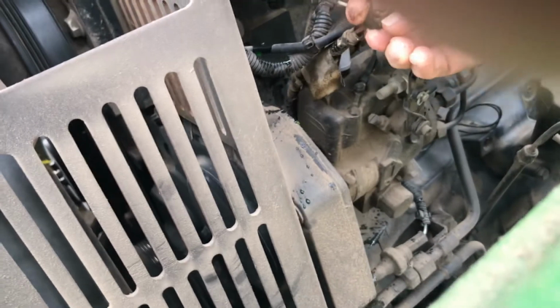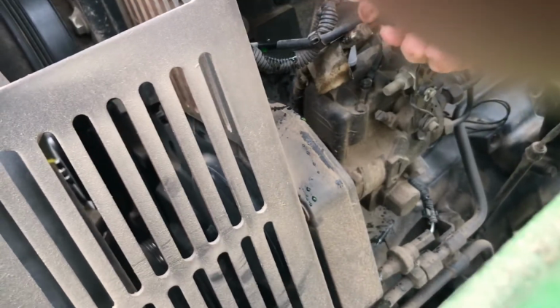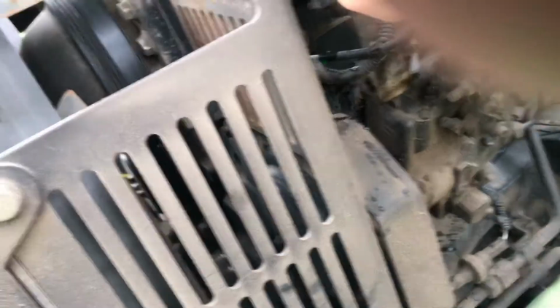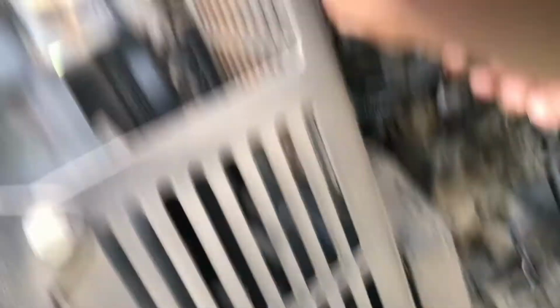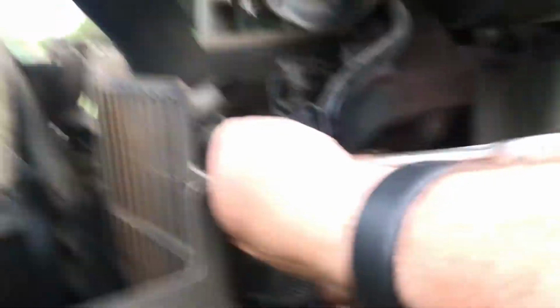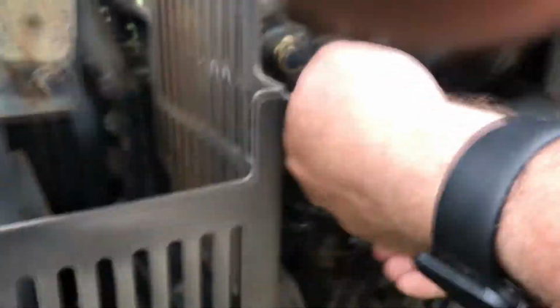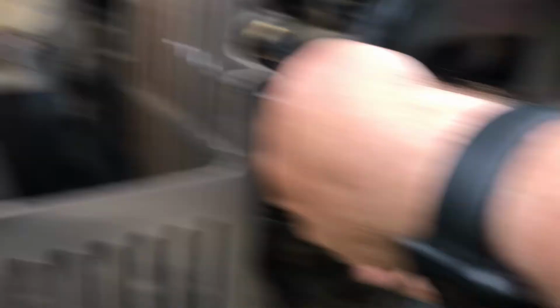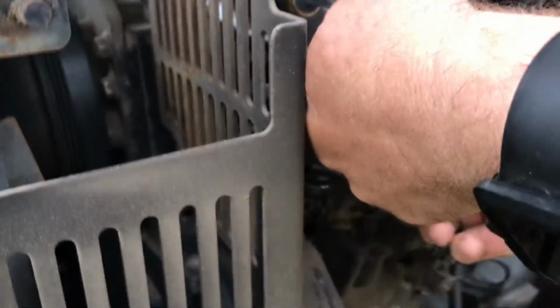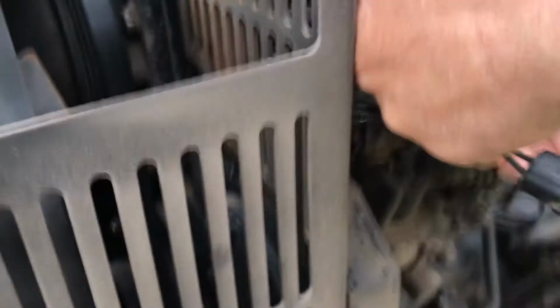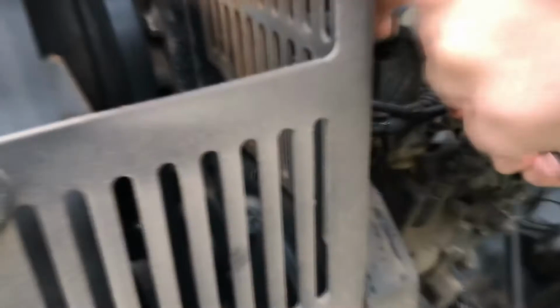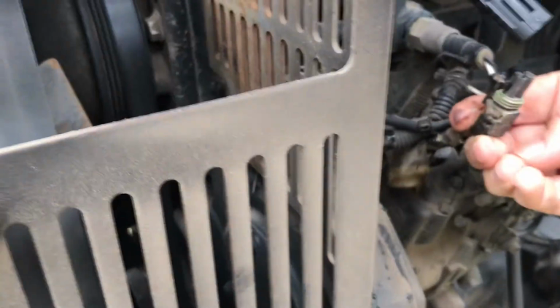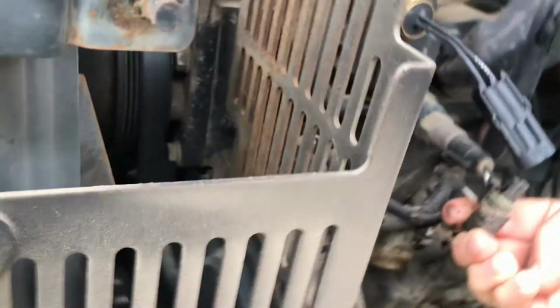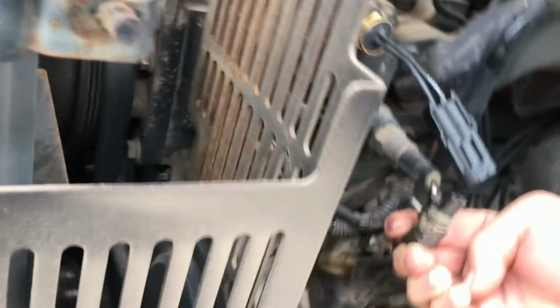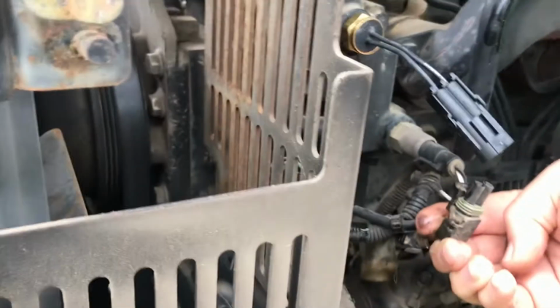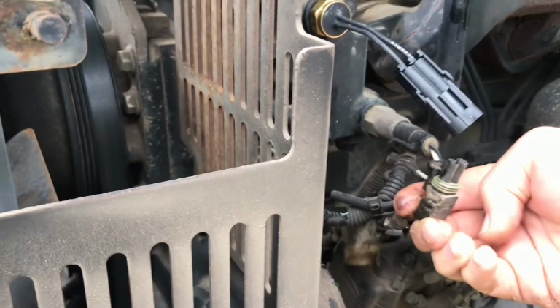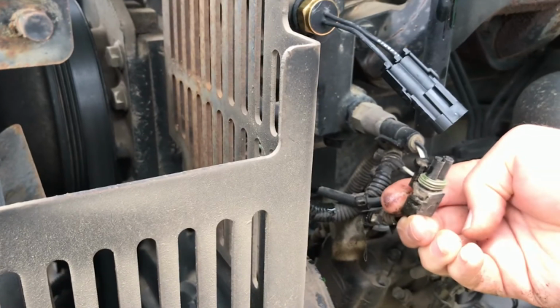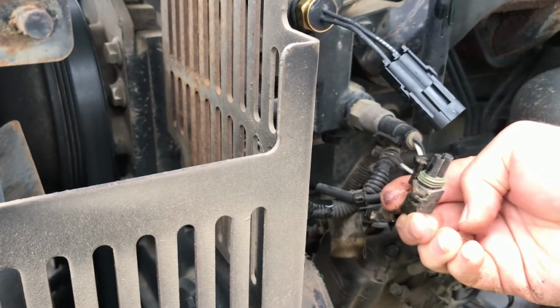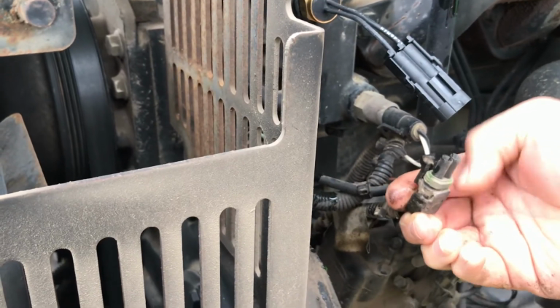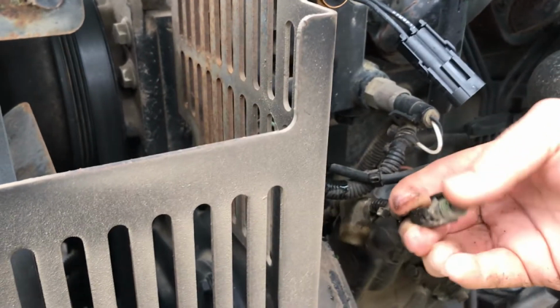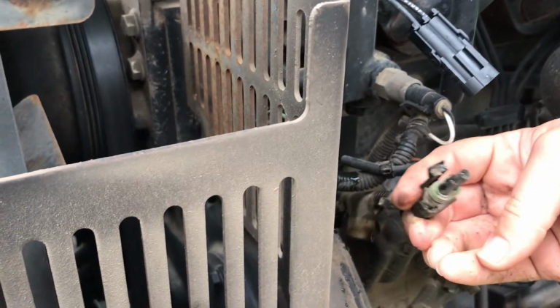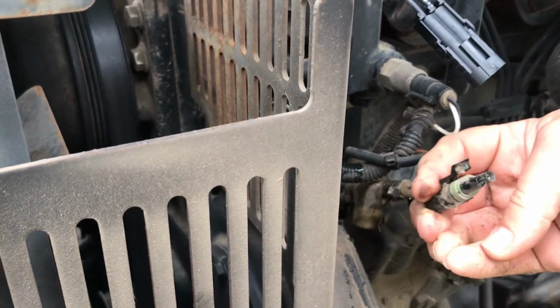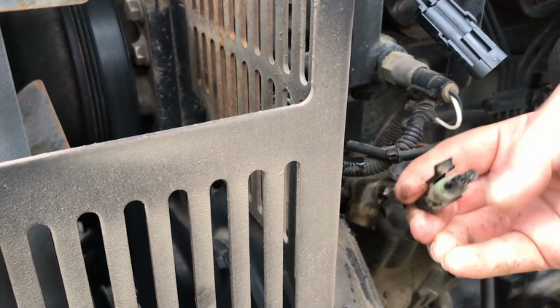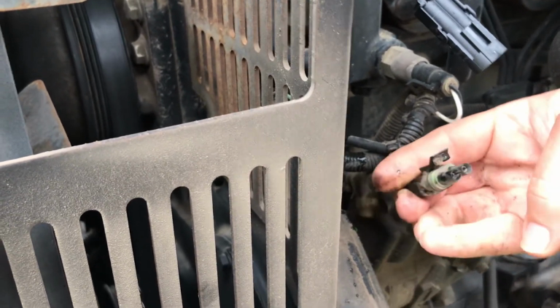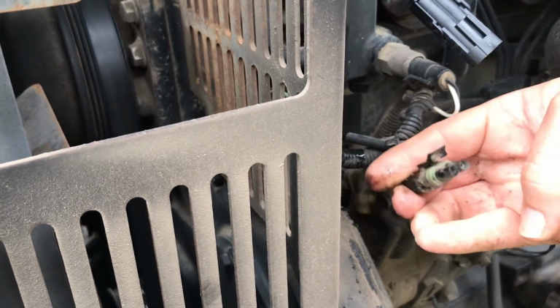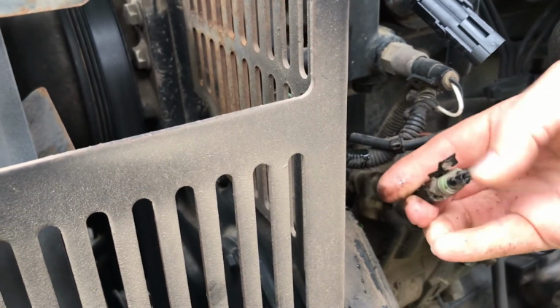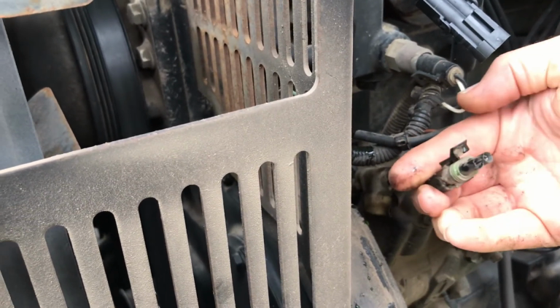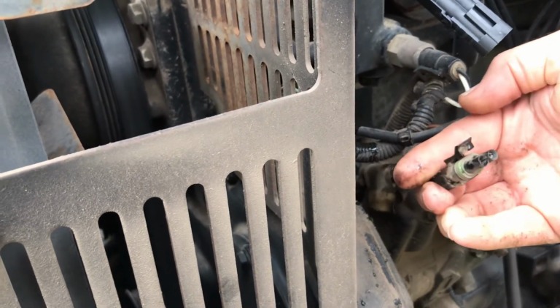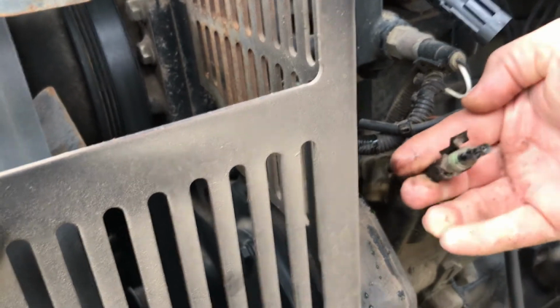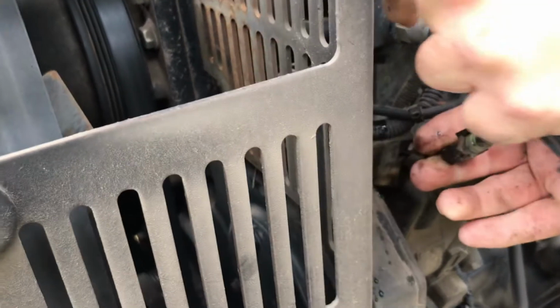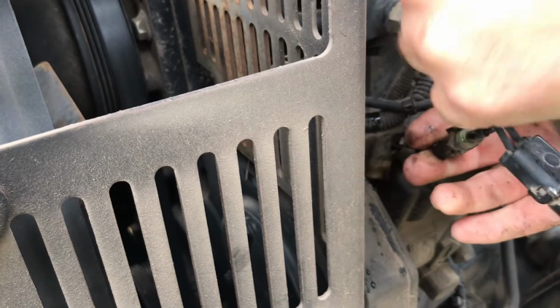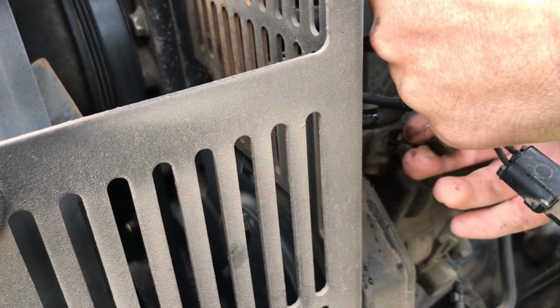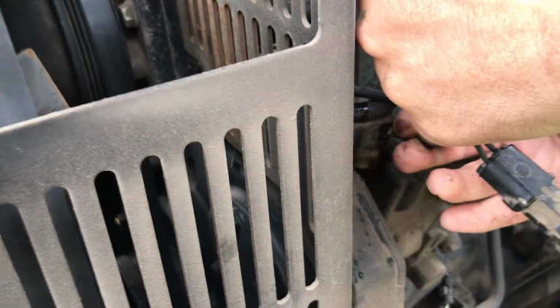I did not unplug this. Oh hold on, let me get a picture - get your mitts out of the way. Okay, it should be pretty evident which side goes on which. Flip that one around. Yep.